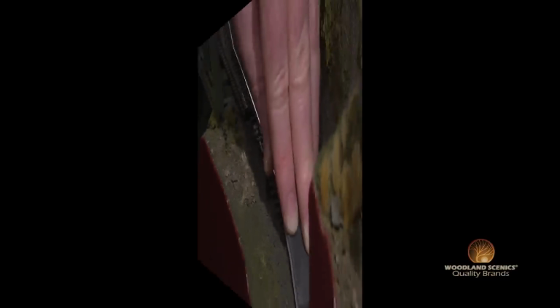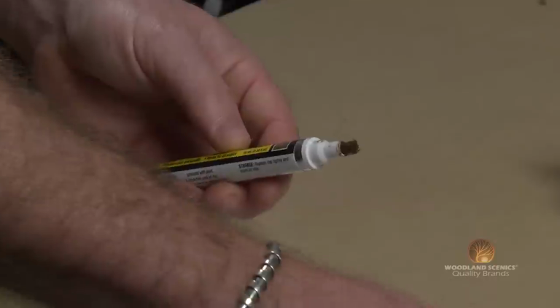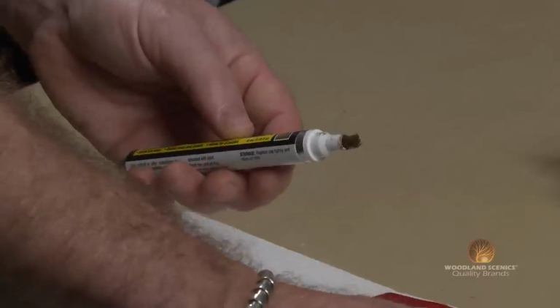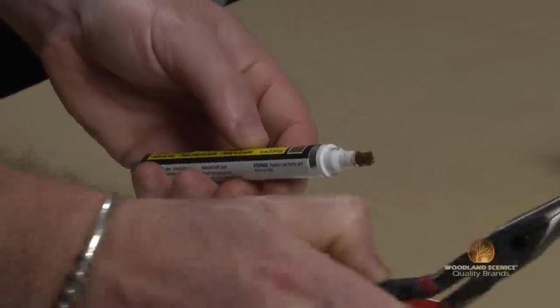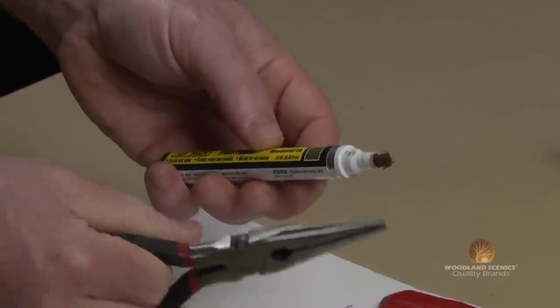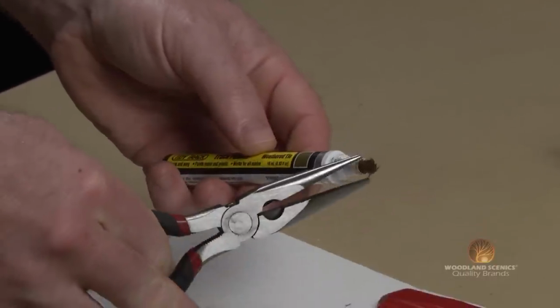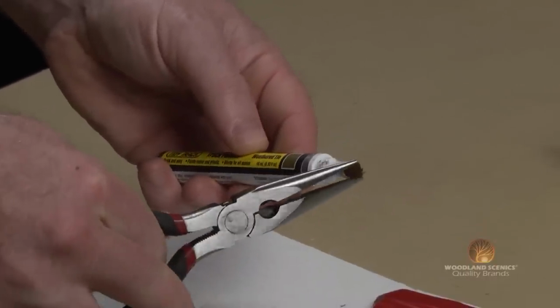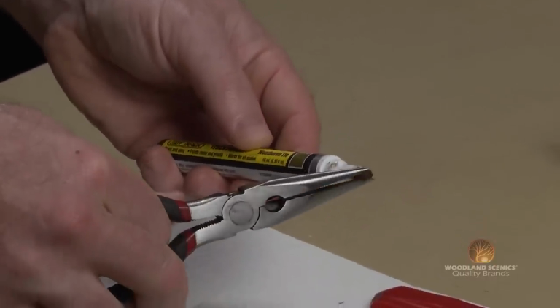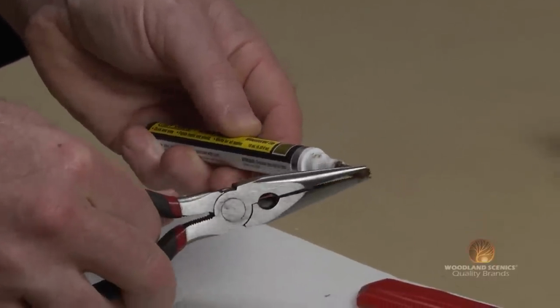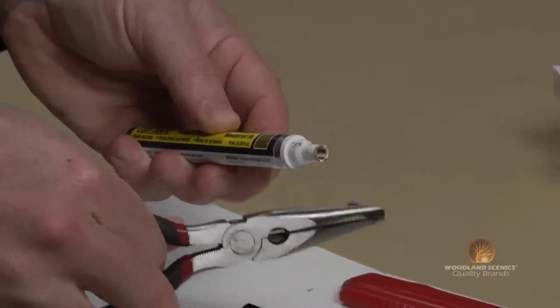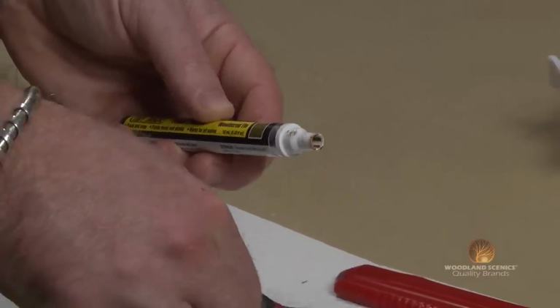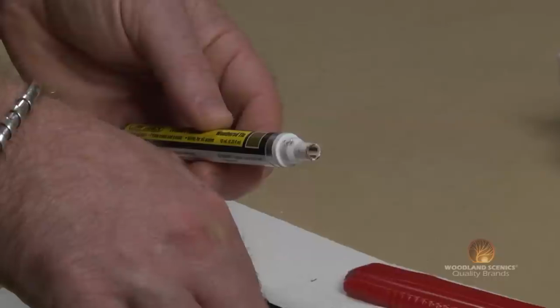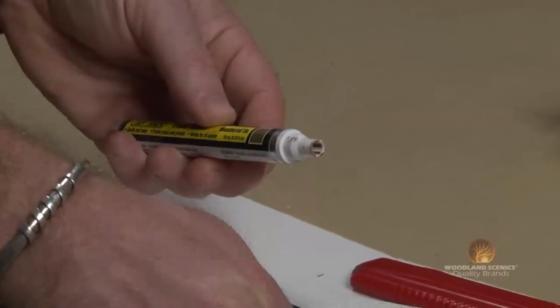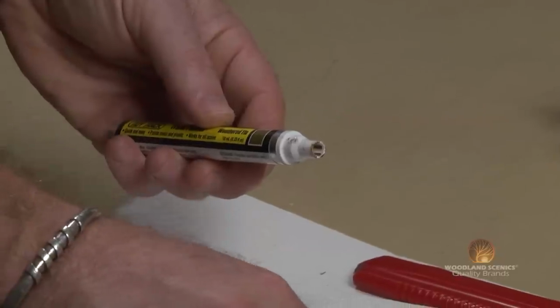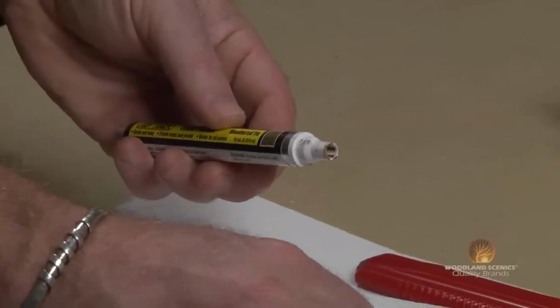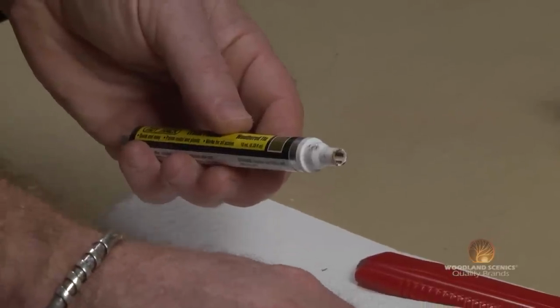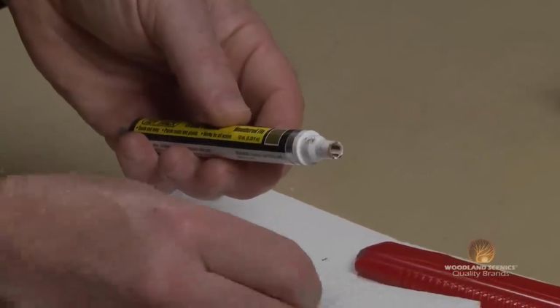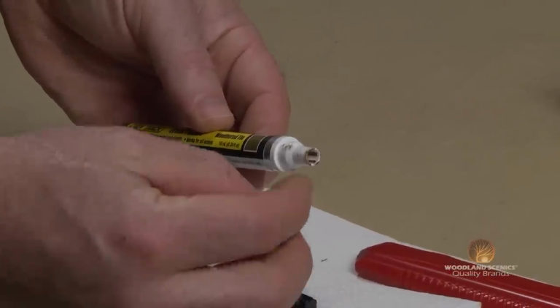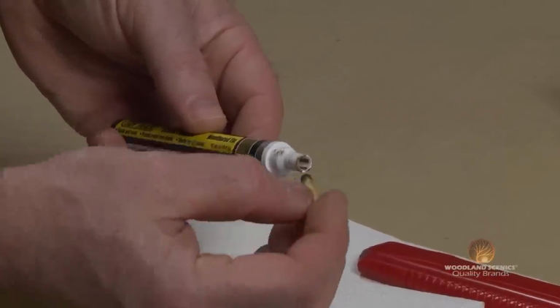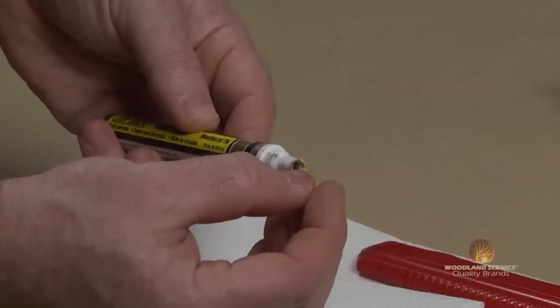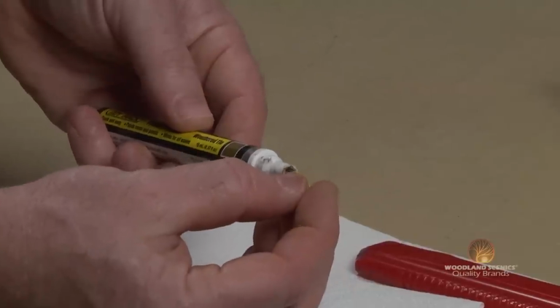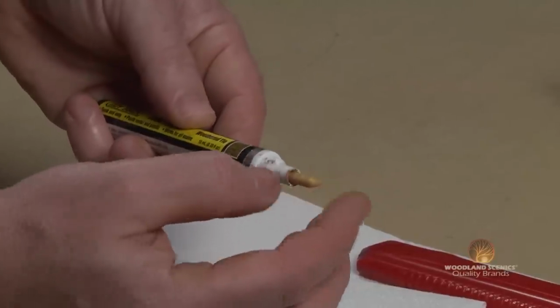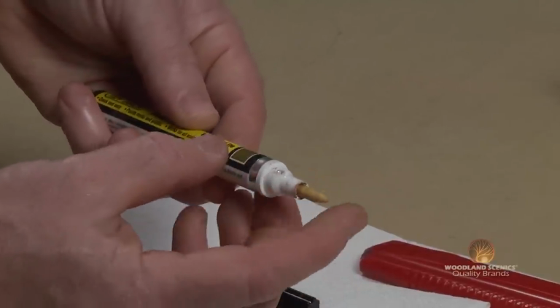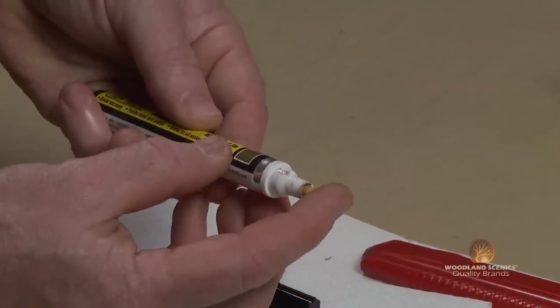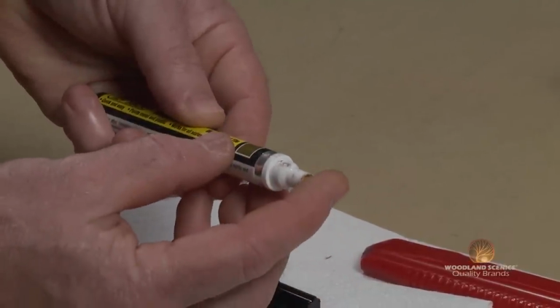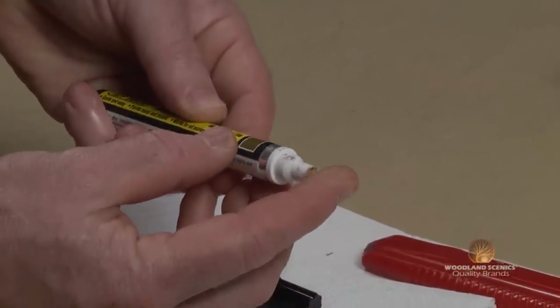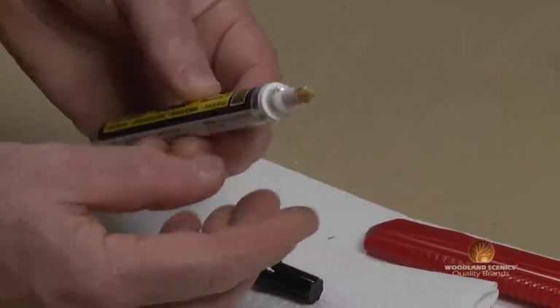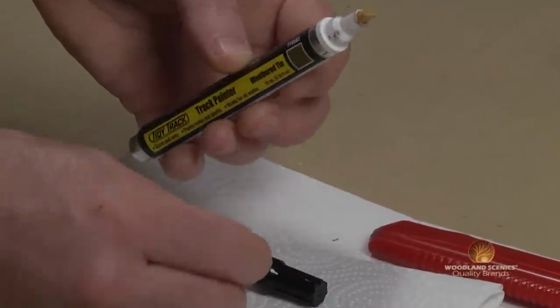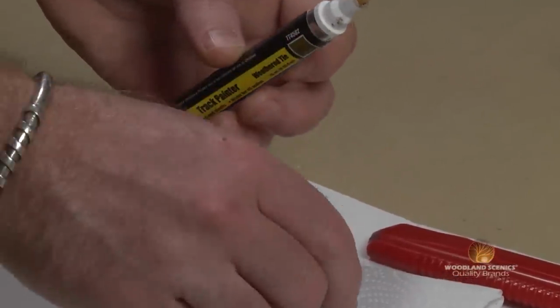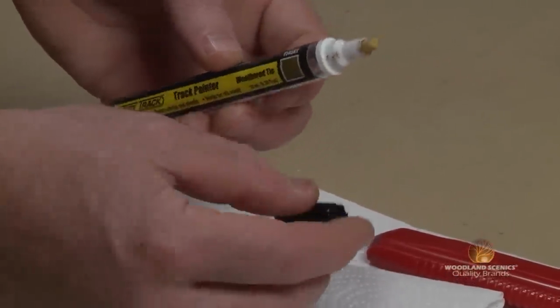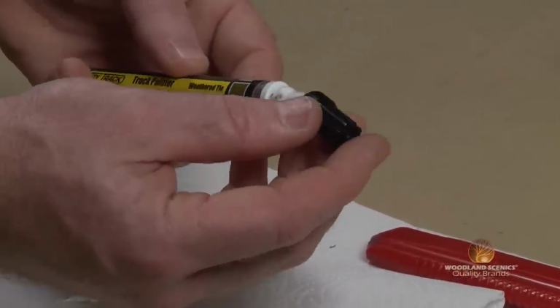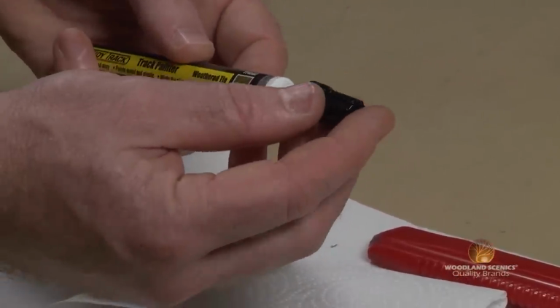There may come a time when the tip on your track painters becomes frayed or possibly clogged, but that is no sweat. You can easily change it out with the replacement tip provided, replace the cap tightly, and store on its side for the next use.